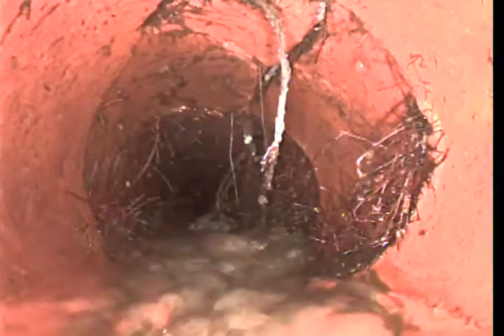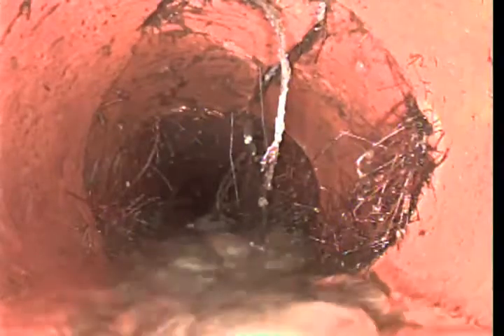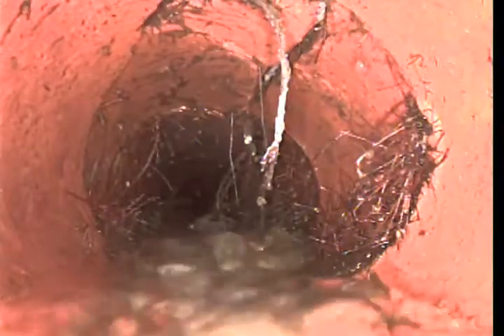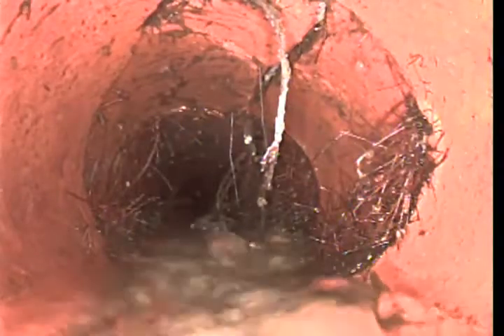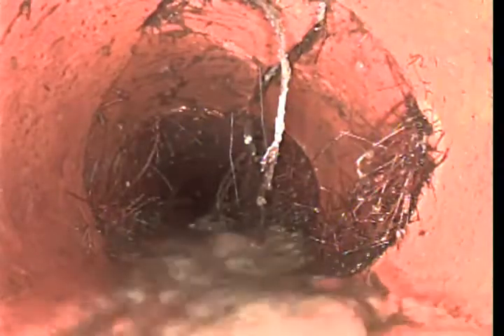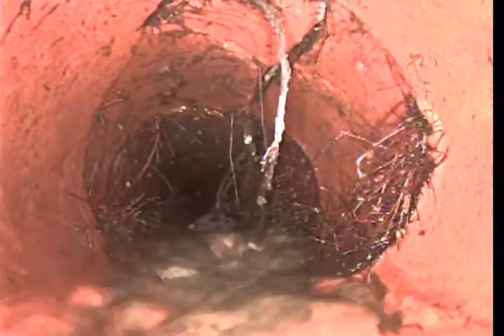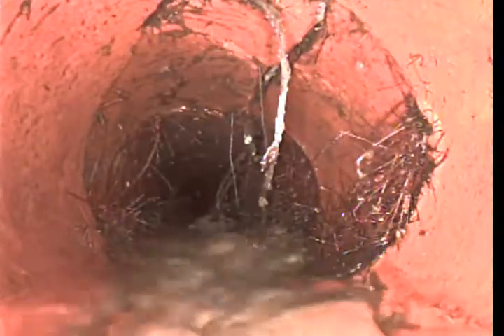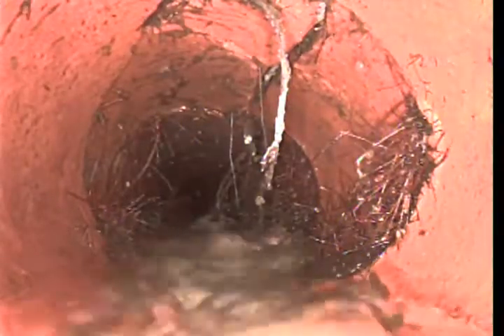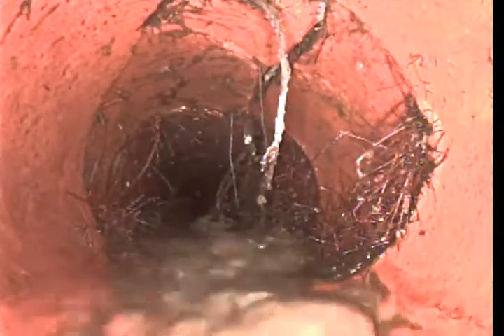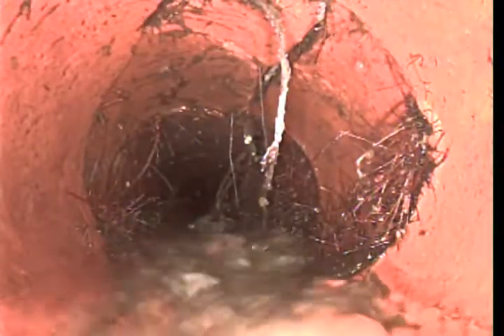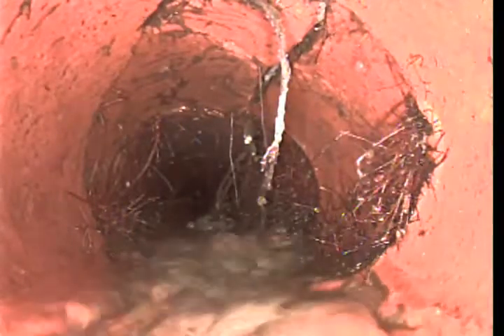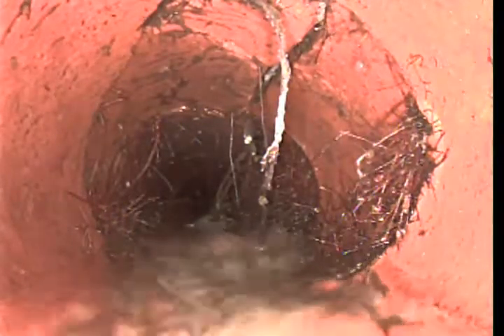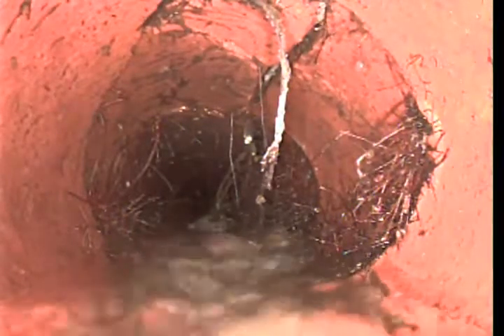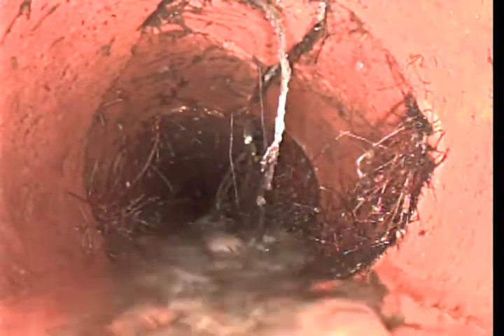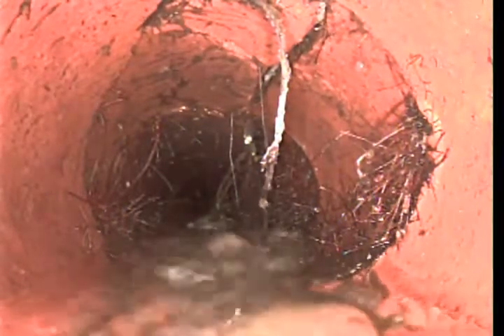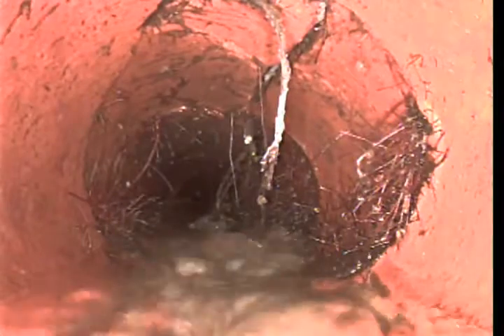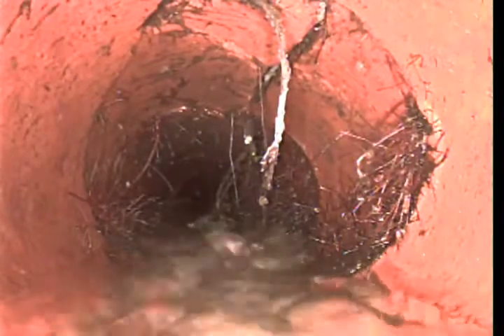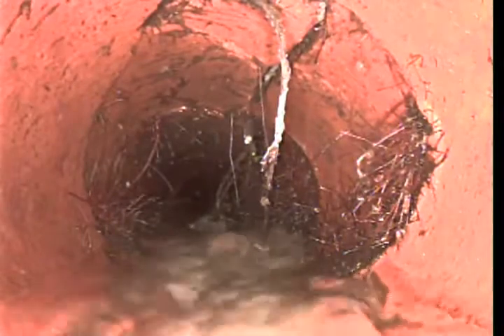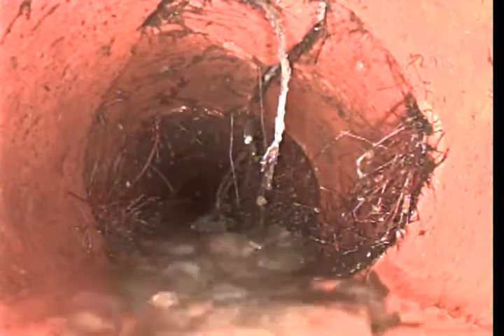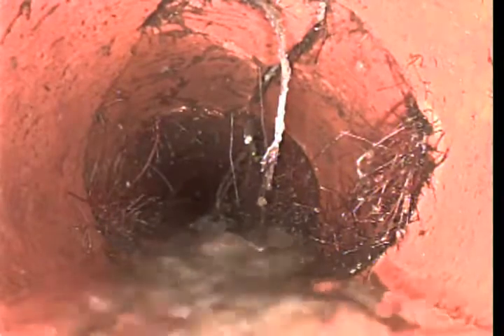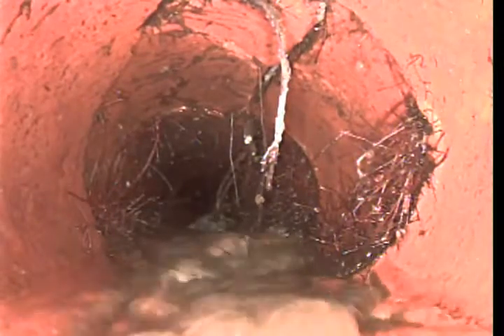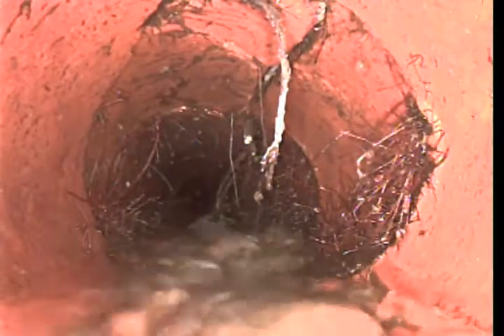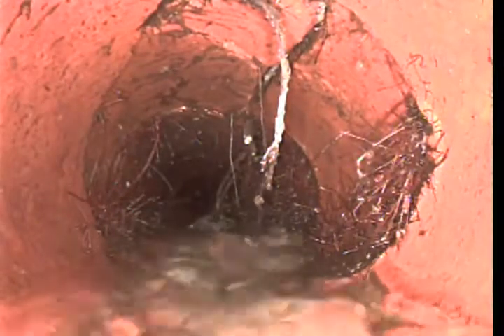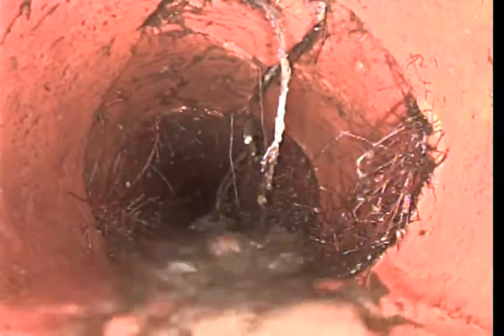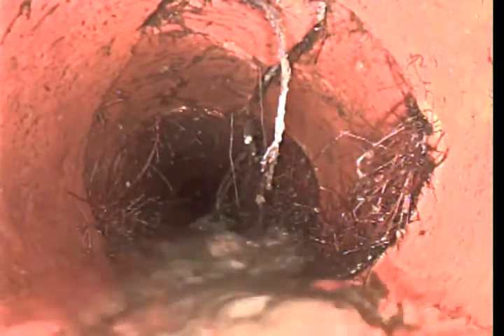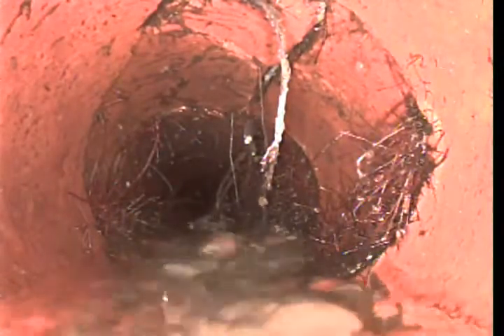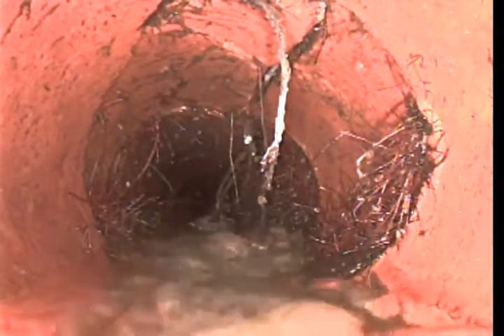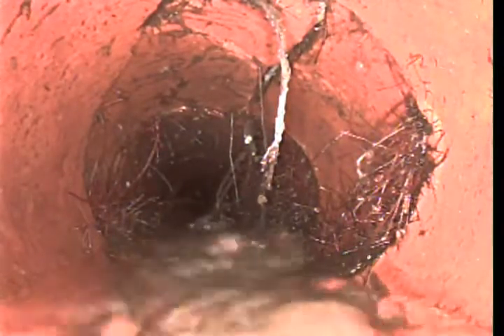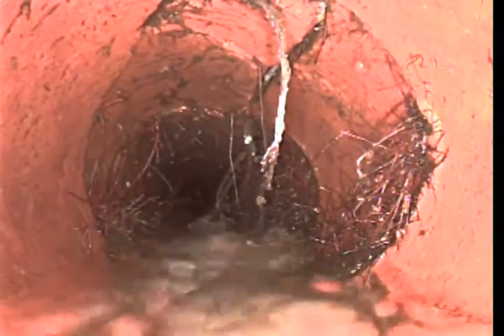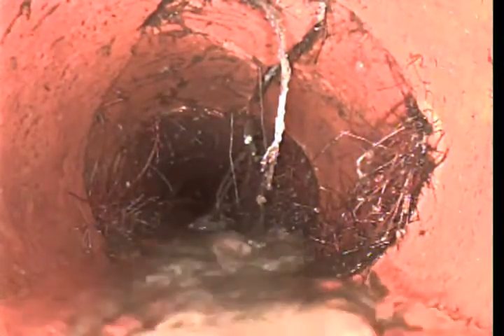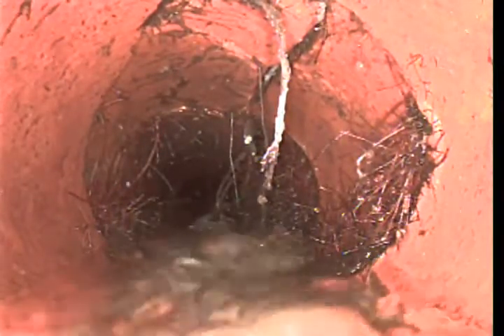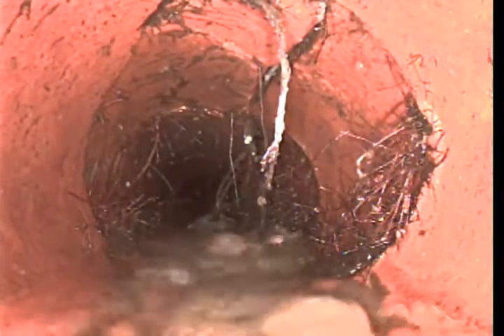This is a camera inspection. Victor with Enterprise Plumbing number two. We are running the clean out by the pool equipment room.